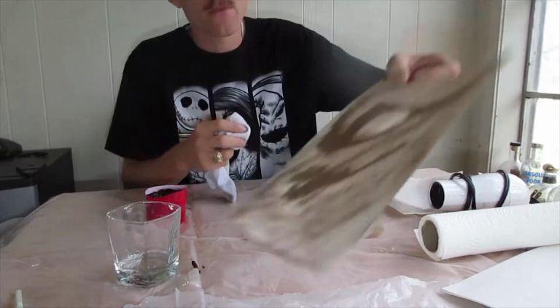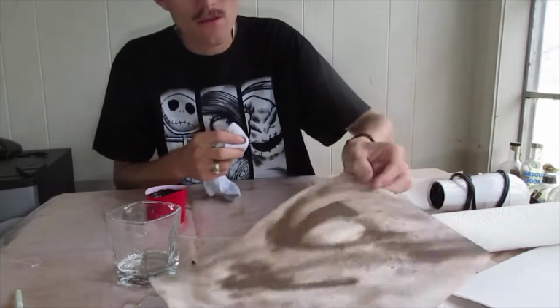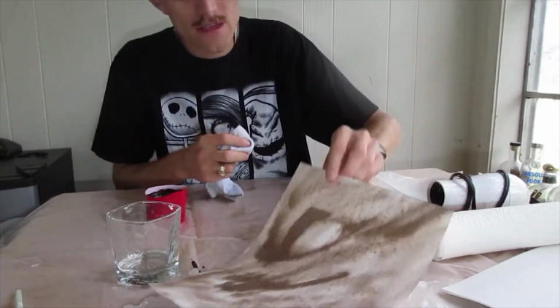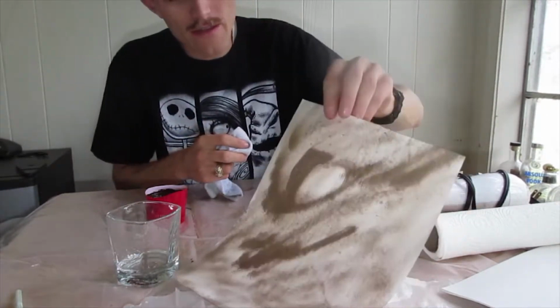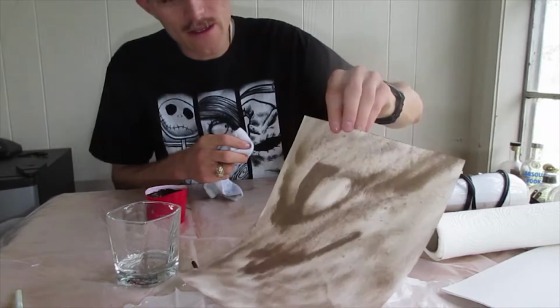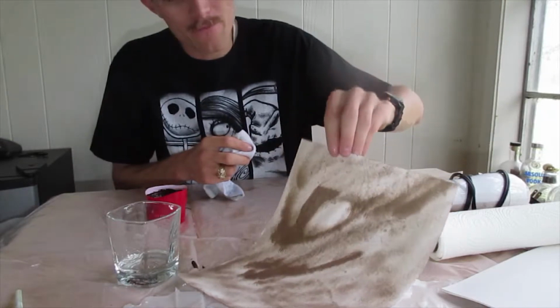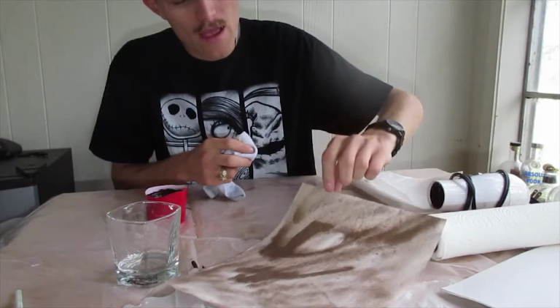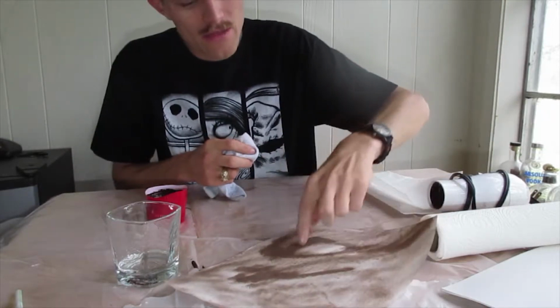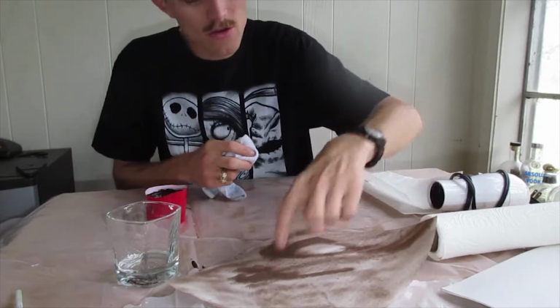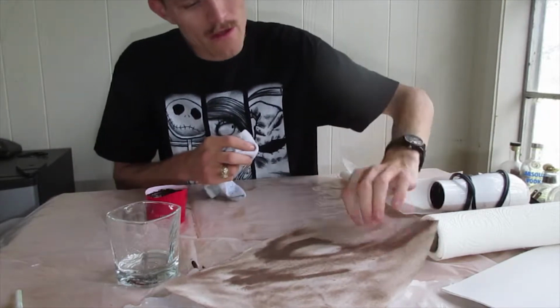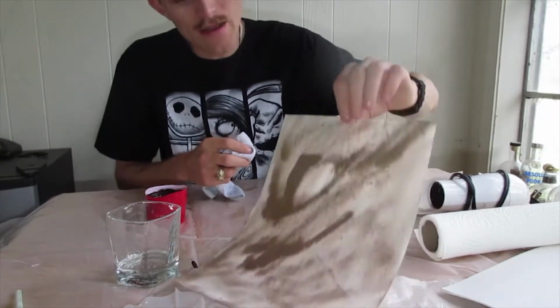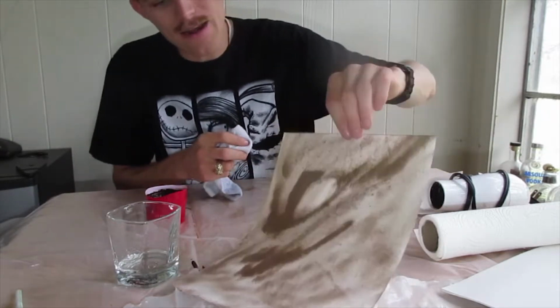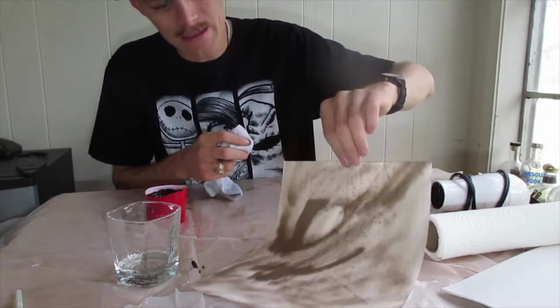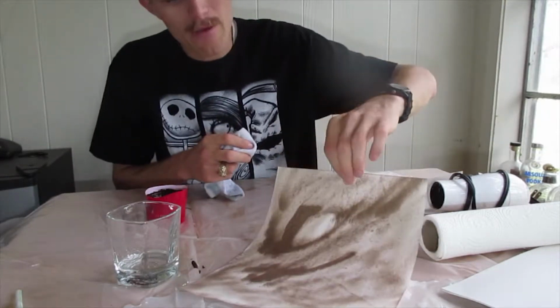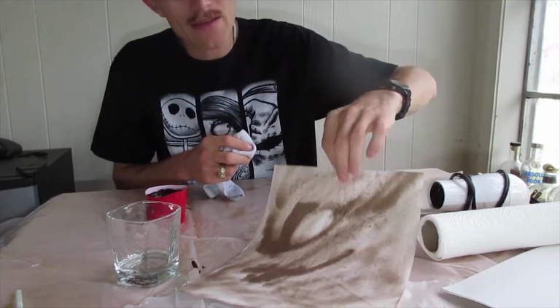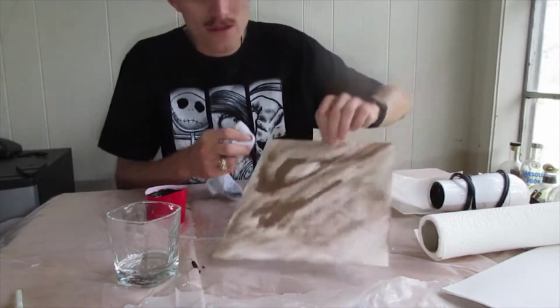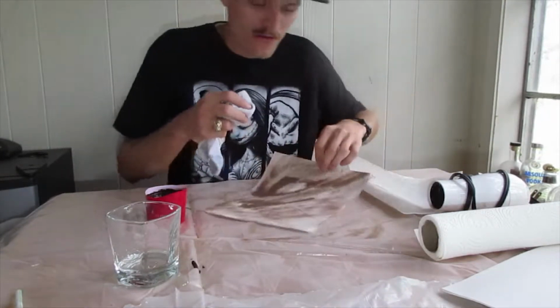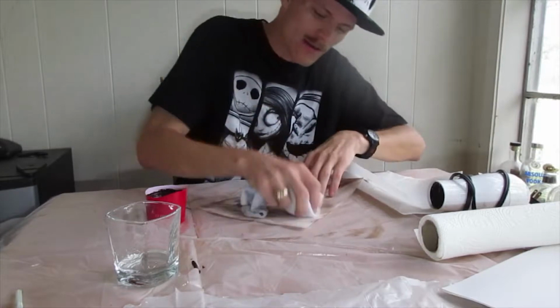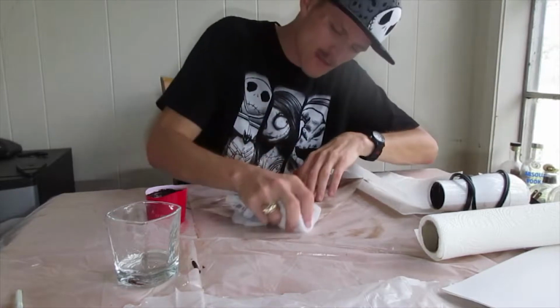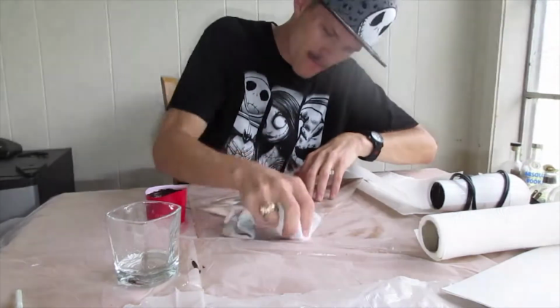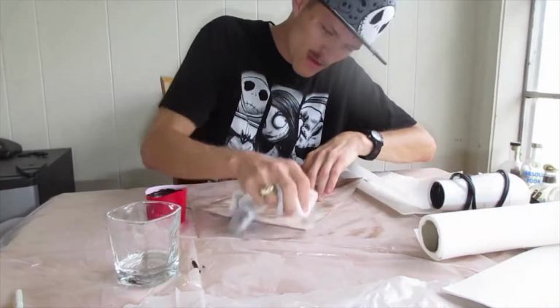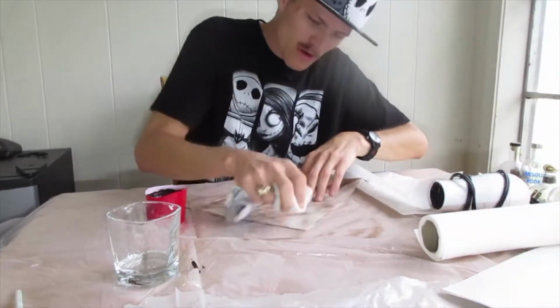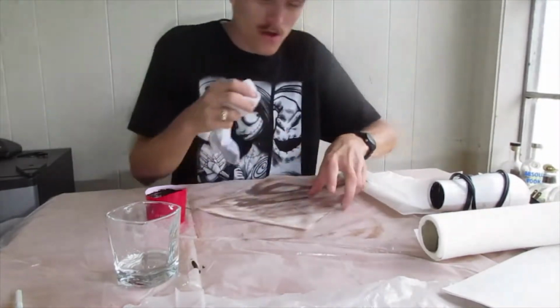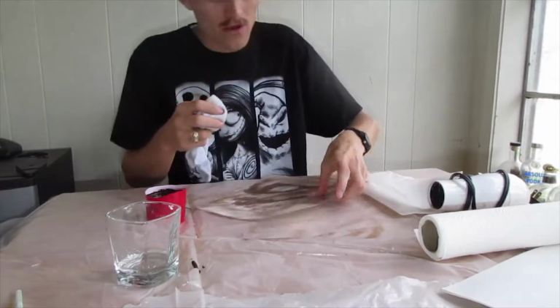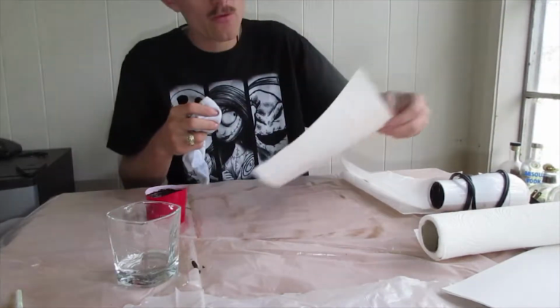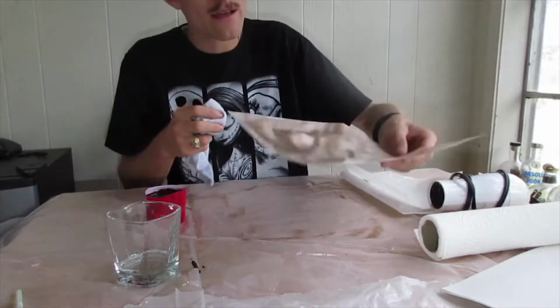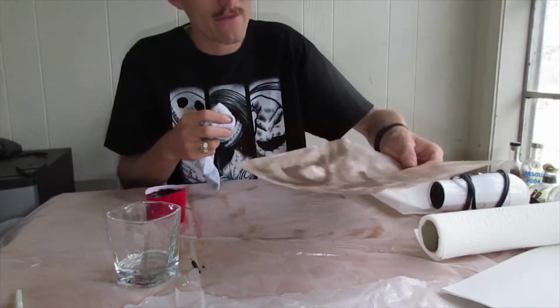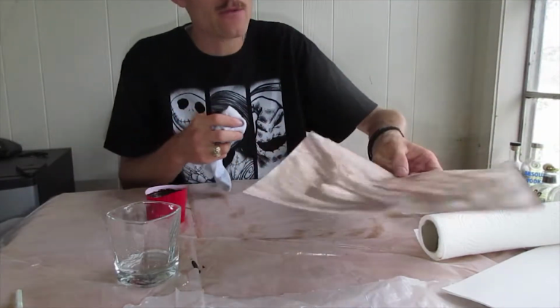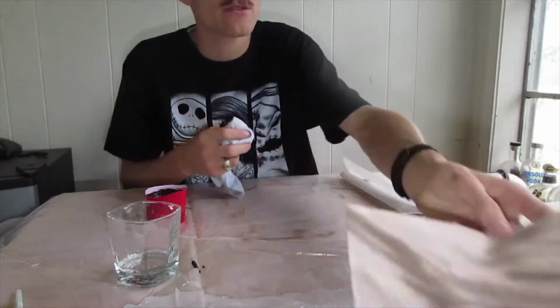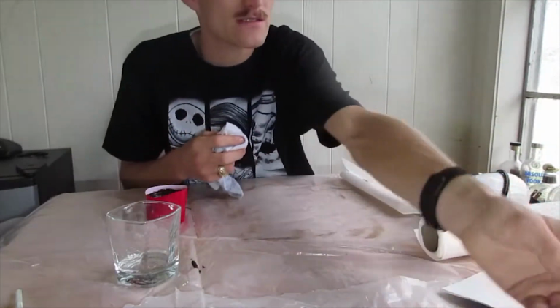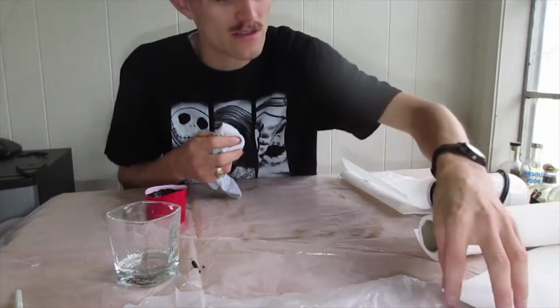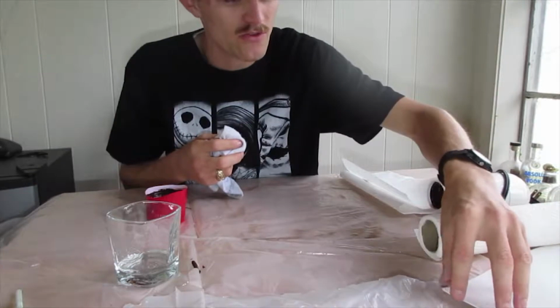You can see how that turned out — these dark blotchy spots I do not like, but I like the rest of how it looks. We're going to do the other ones like that. That one's going to be trash — it was just a test run.